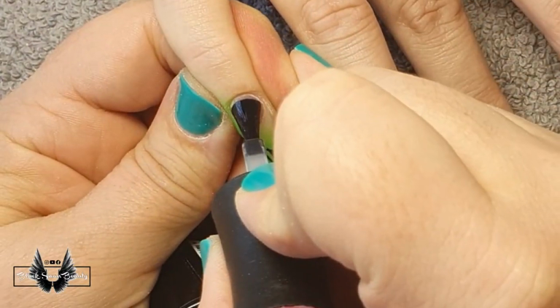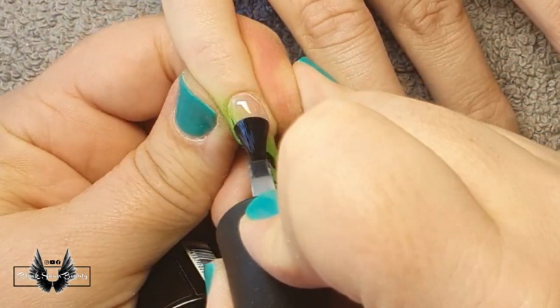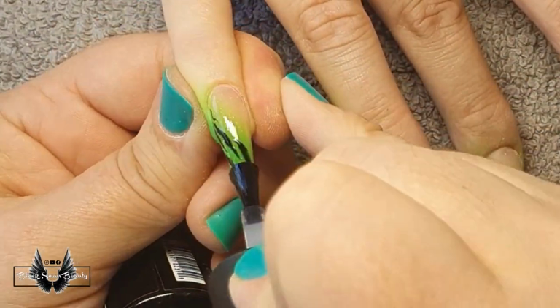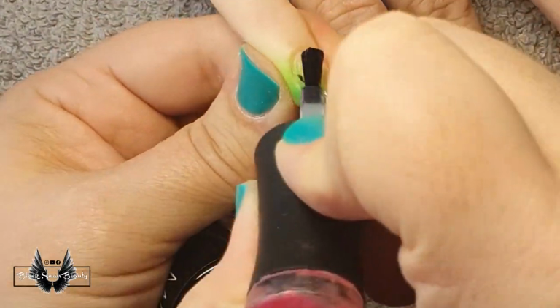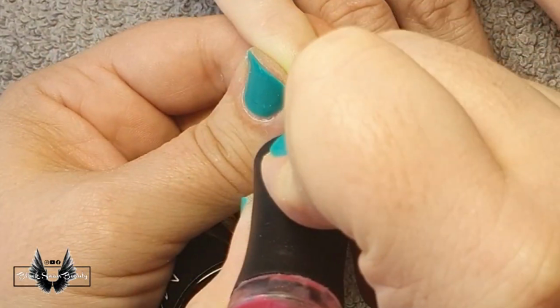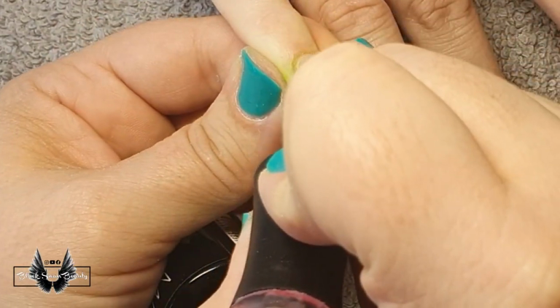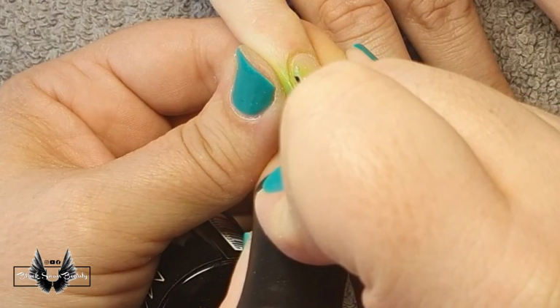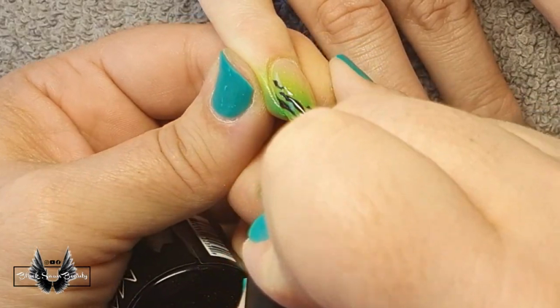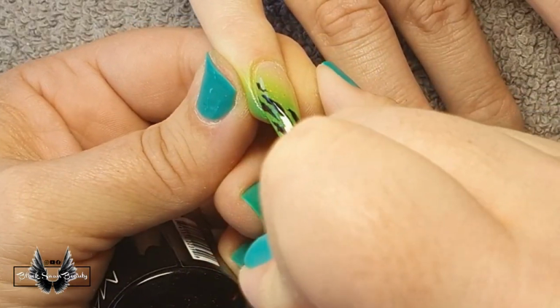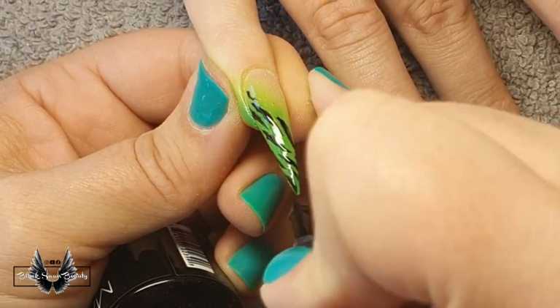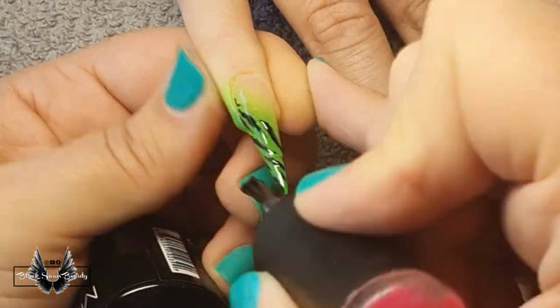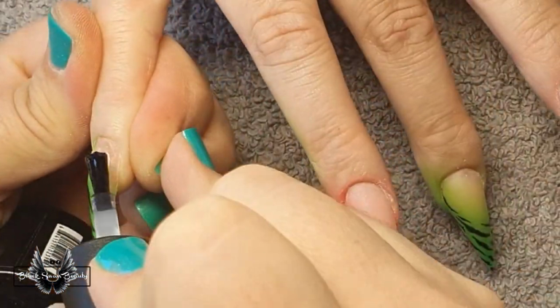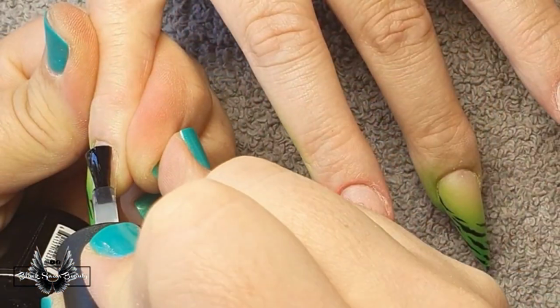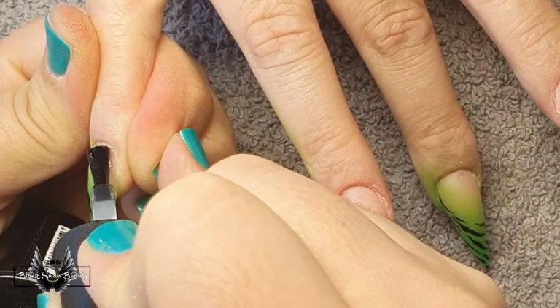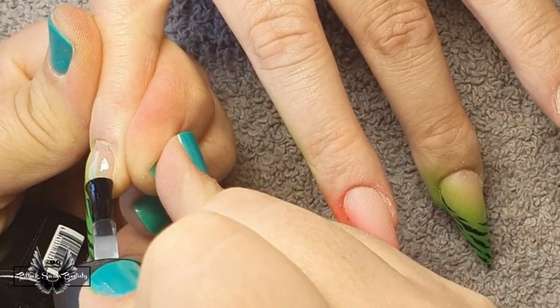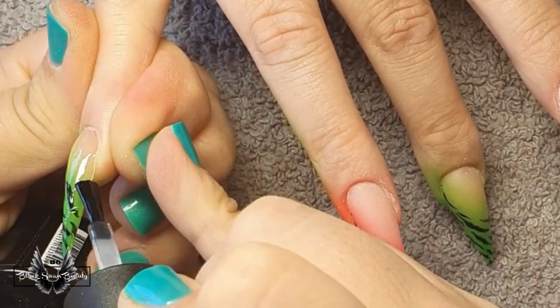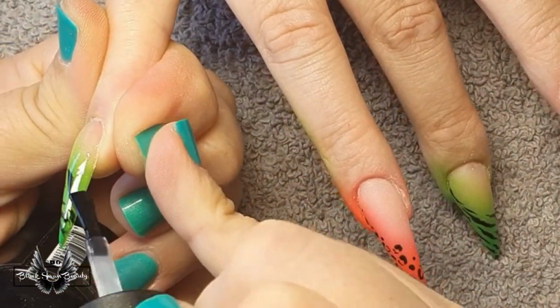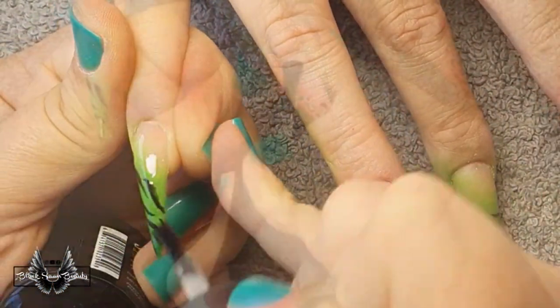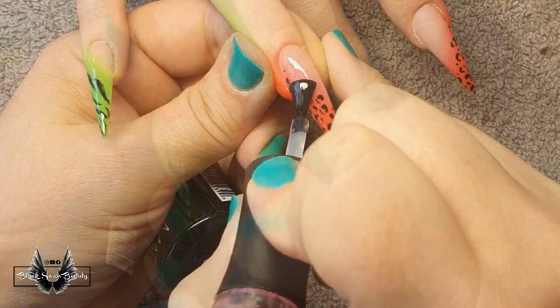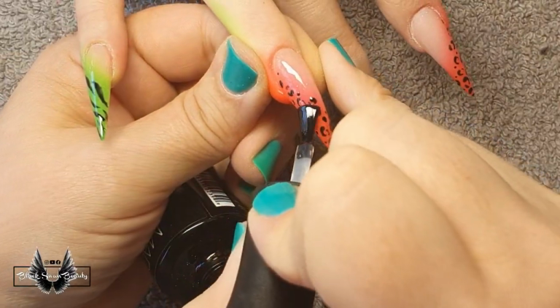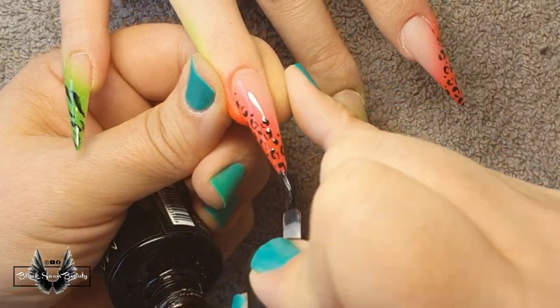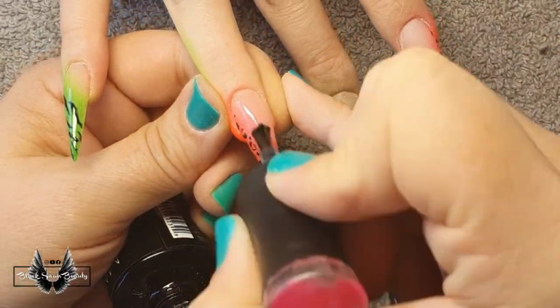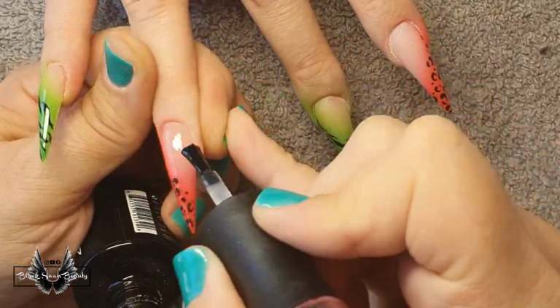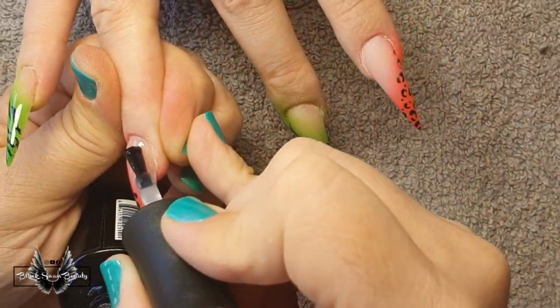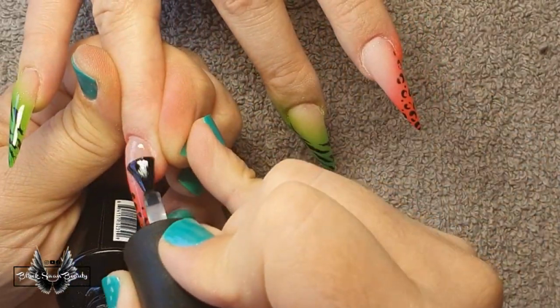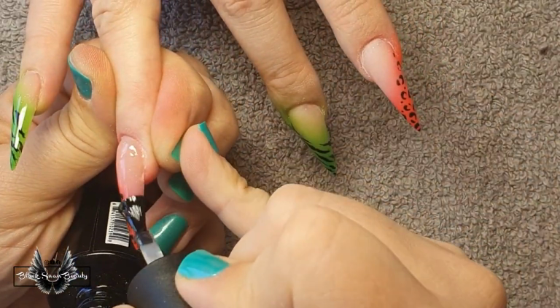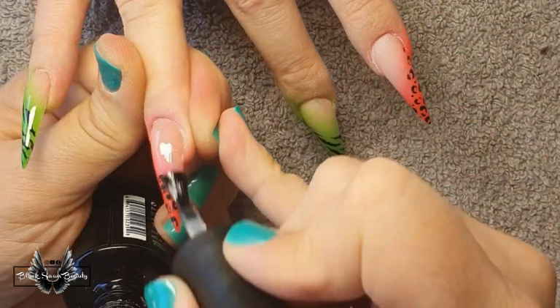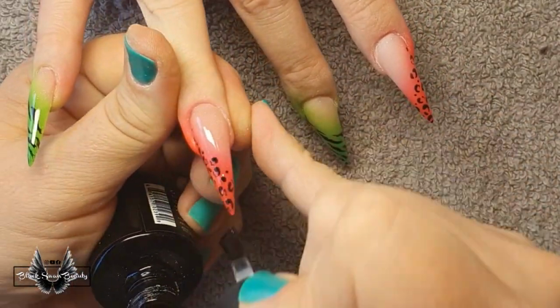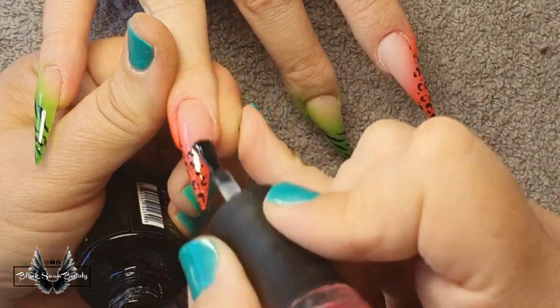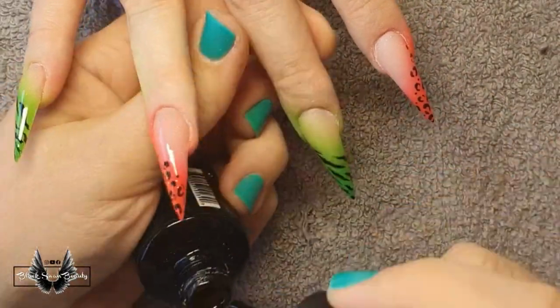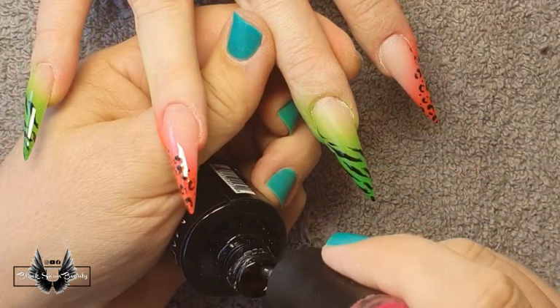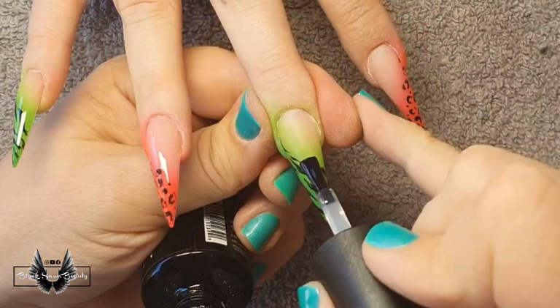Once they're cured I apply top coat — I'm using Madame Glam's no-wipe top coat. I paint one coat on all the nails and then cure them for a final time in my LED light for a whole minute.